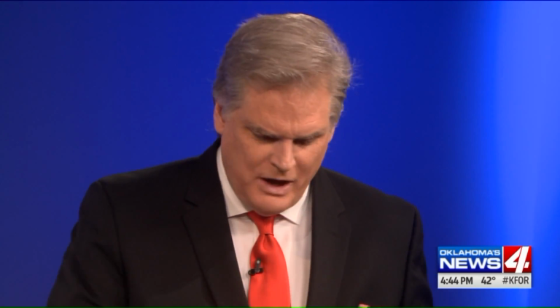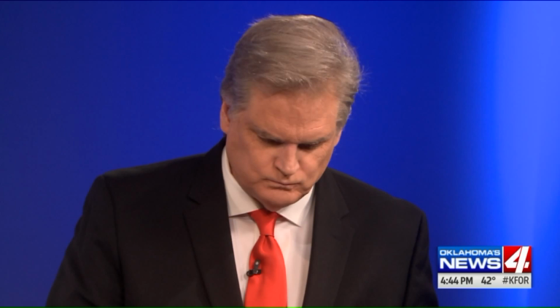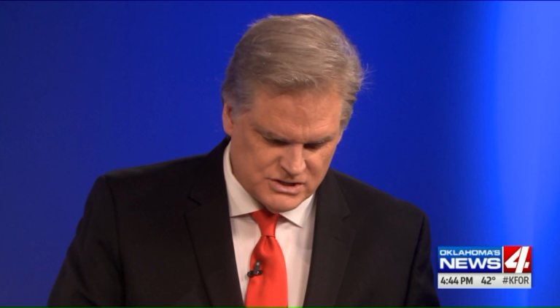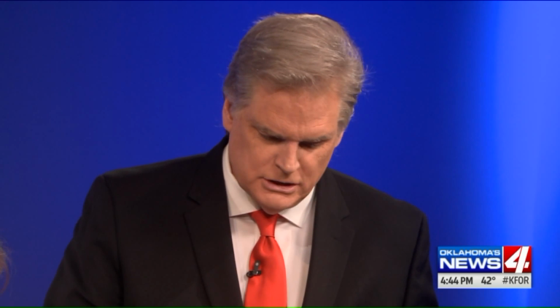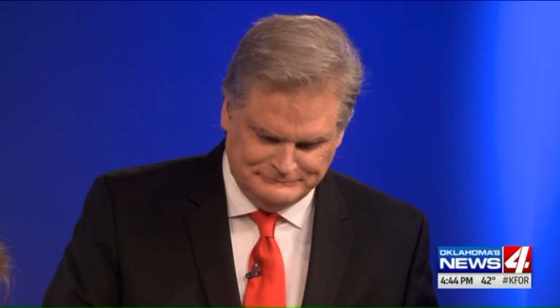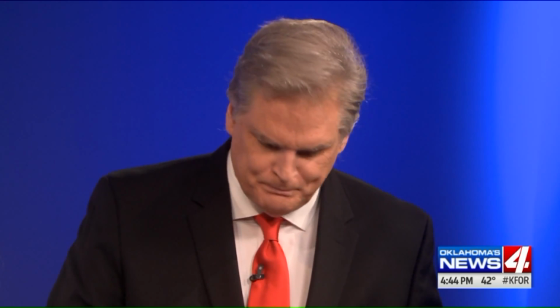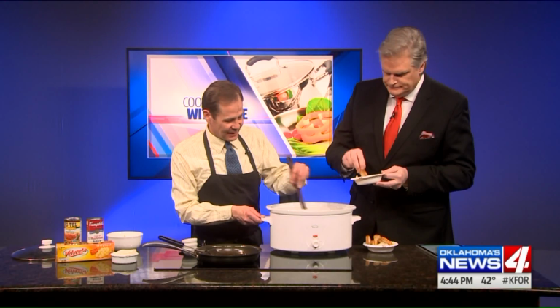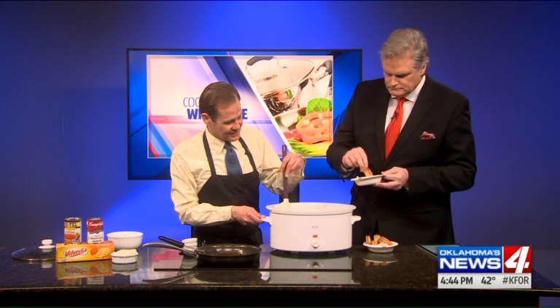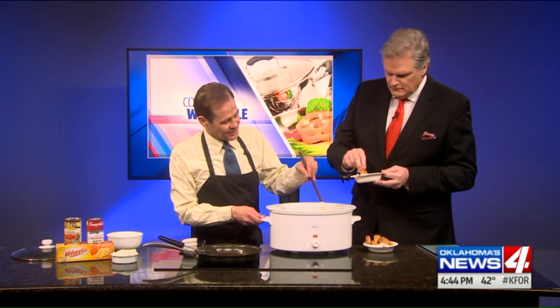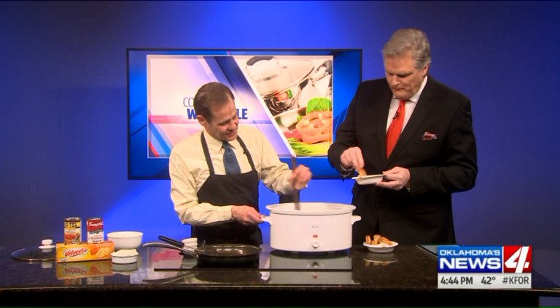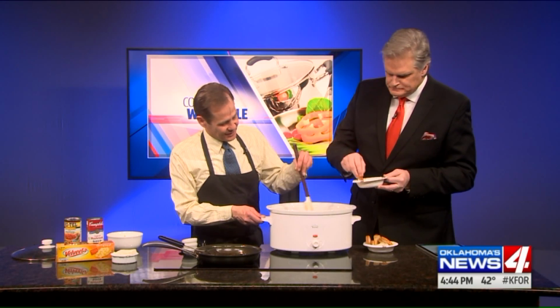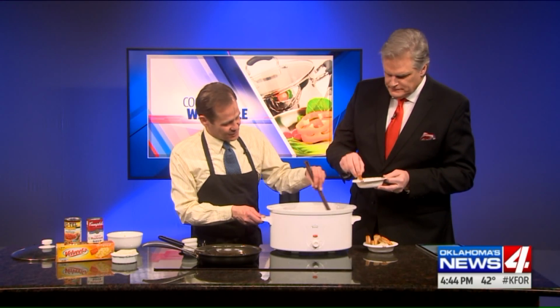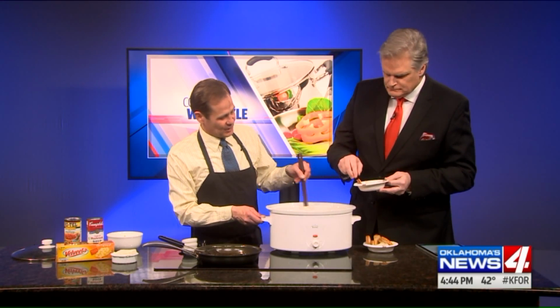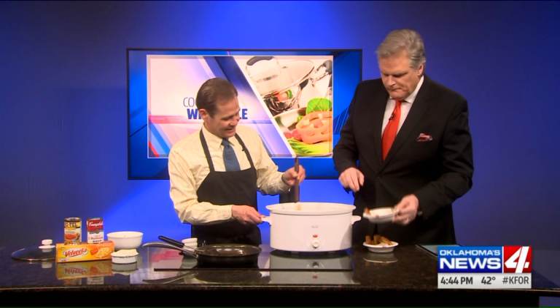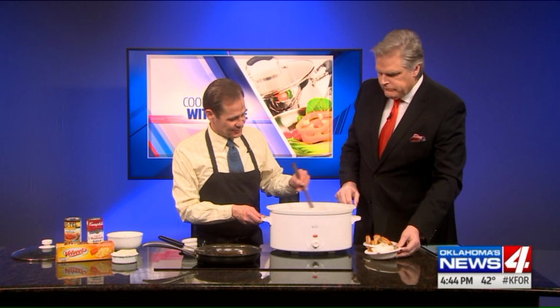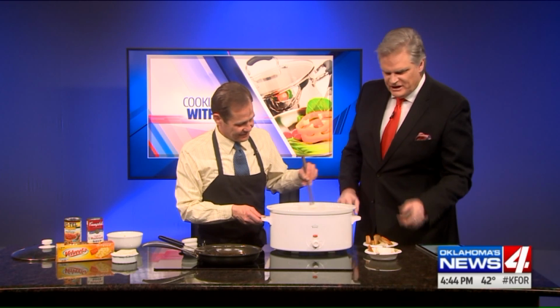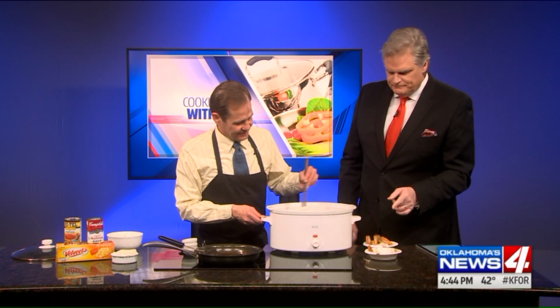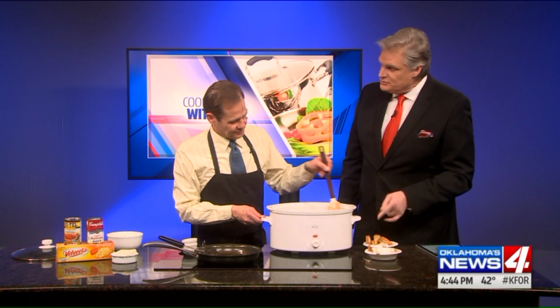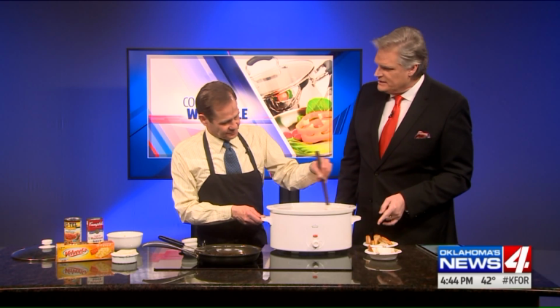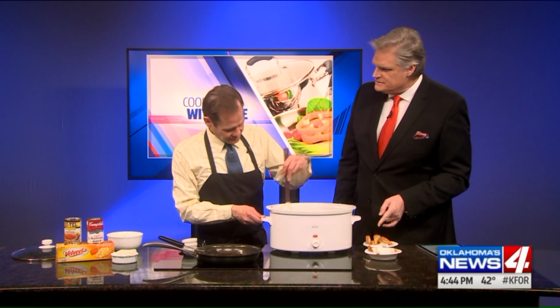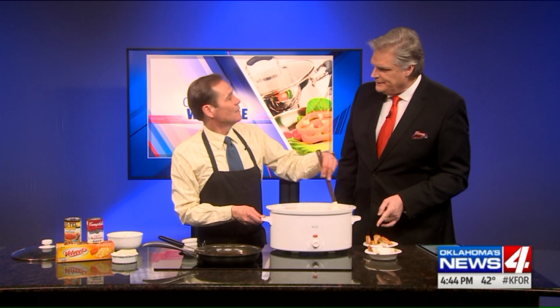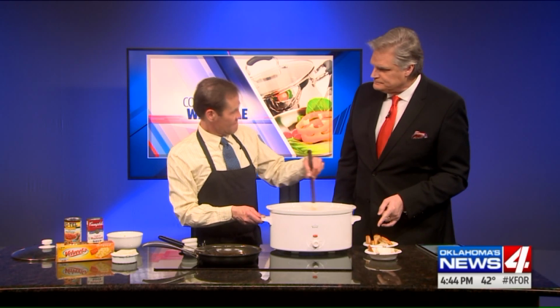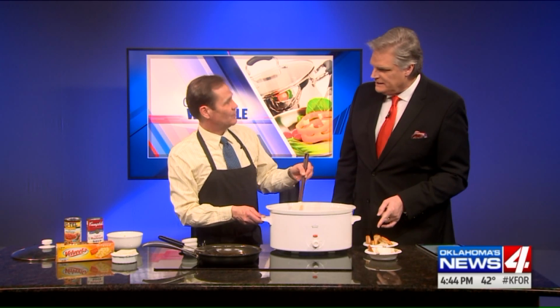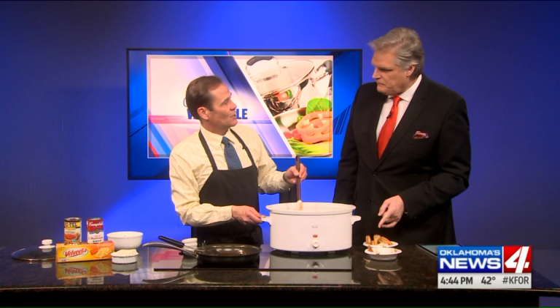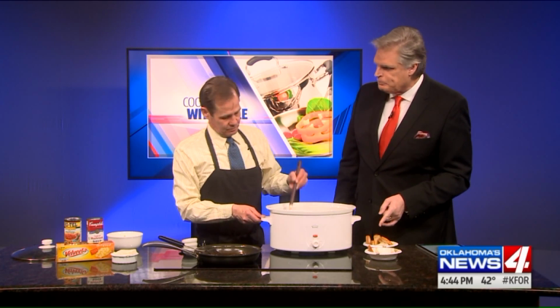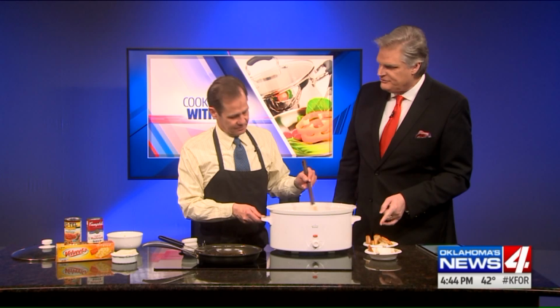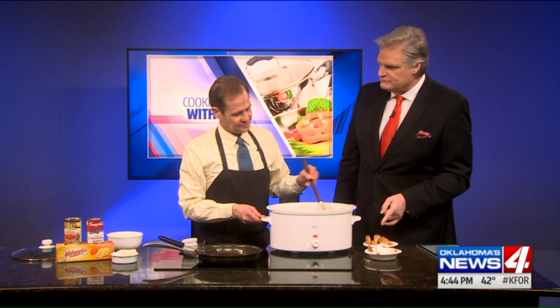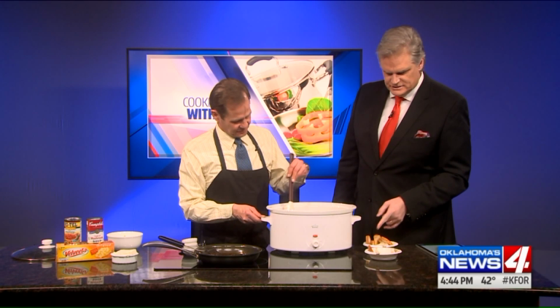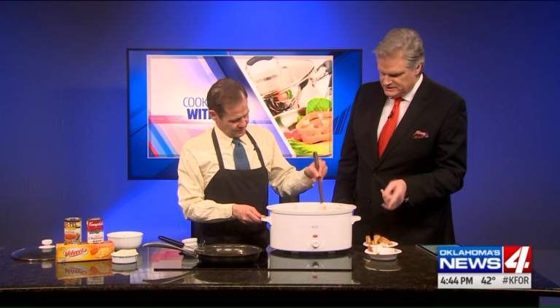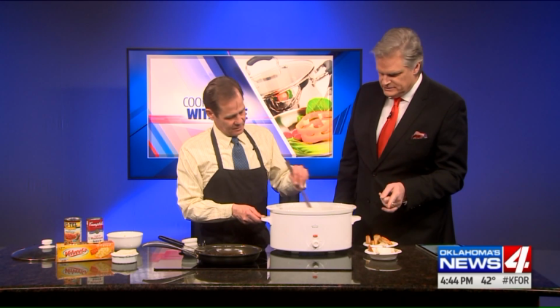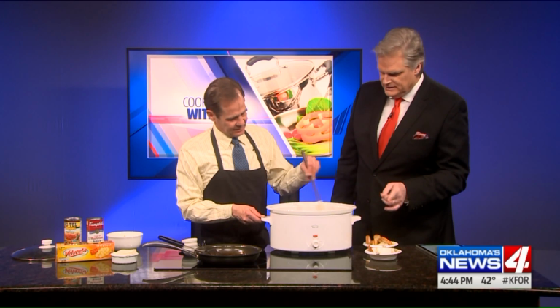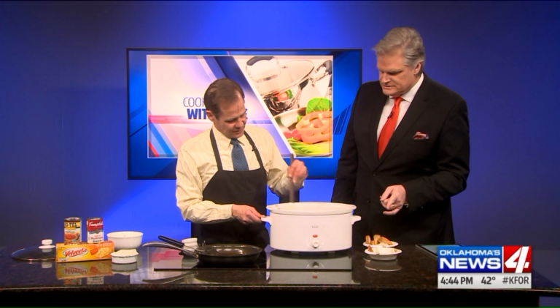Not bad. Not bad at all. This is my variation on the Super Bowl classic queso dip. It is really good with that toast, too — a little bit like a fondue. I haven't had it with the toast, but it's really good. A little like fondue.